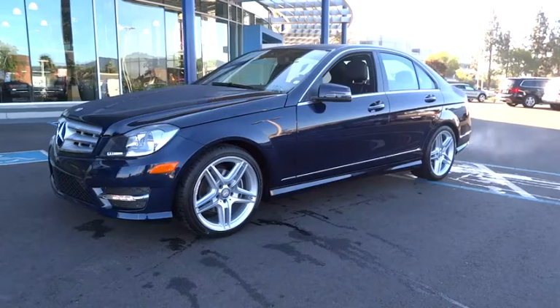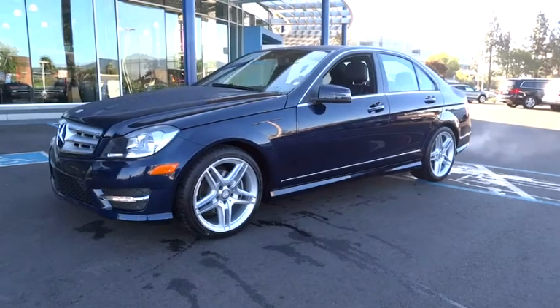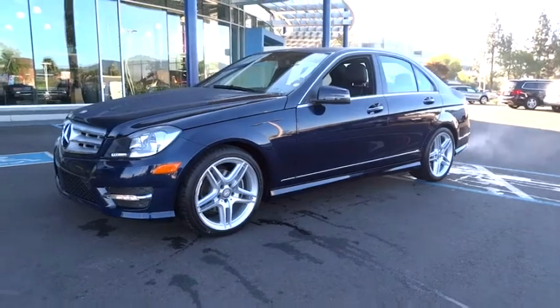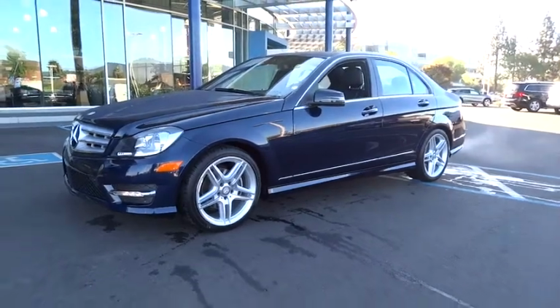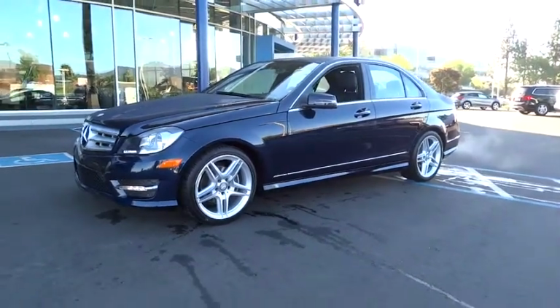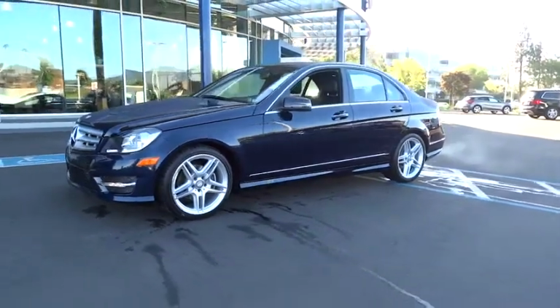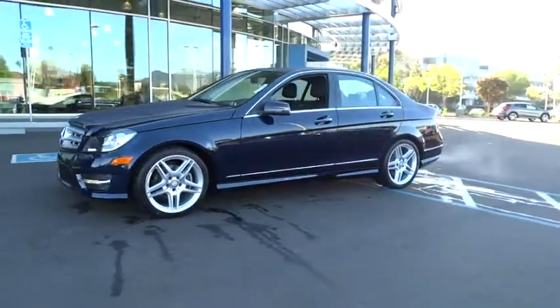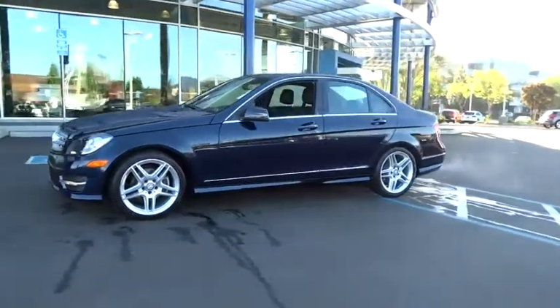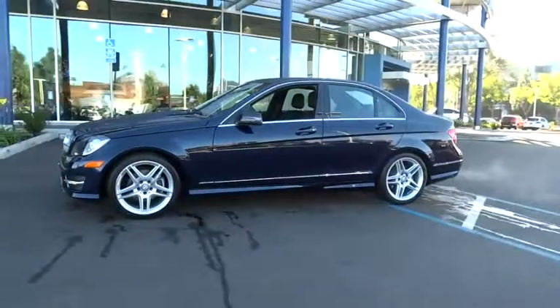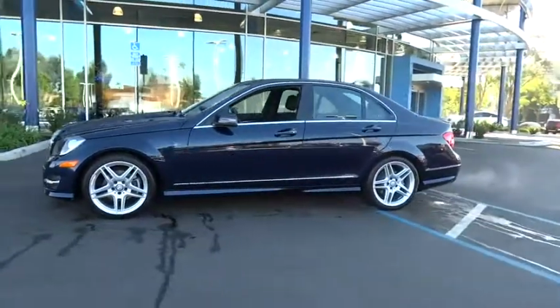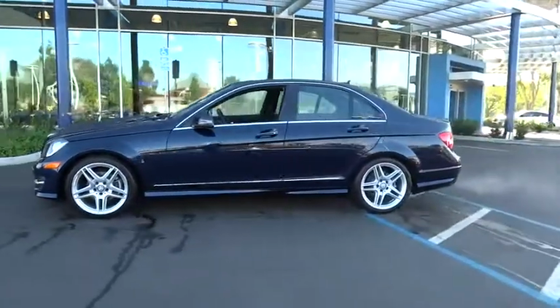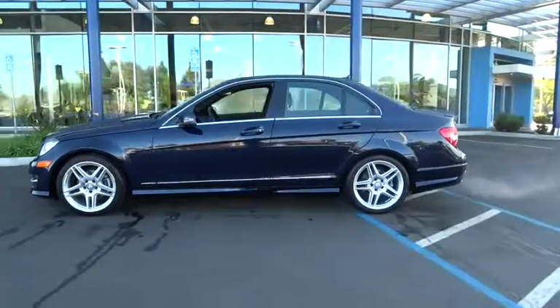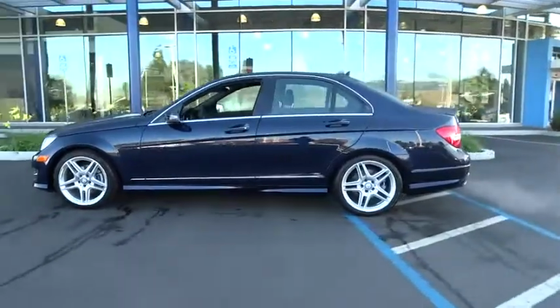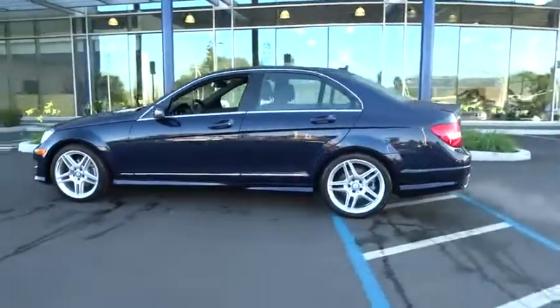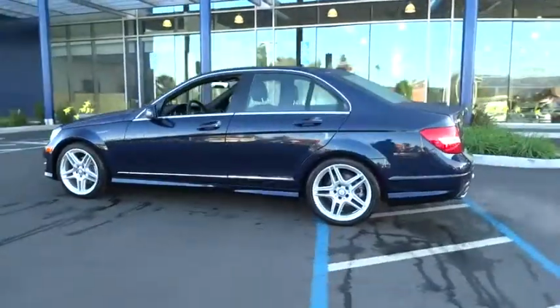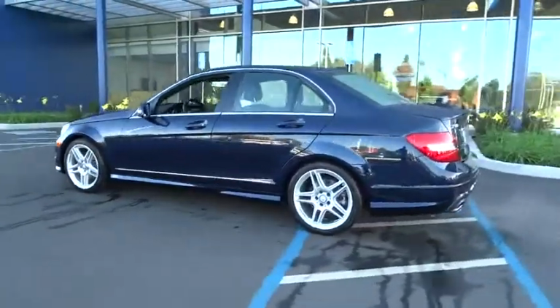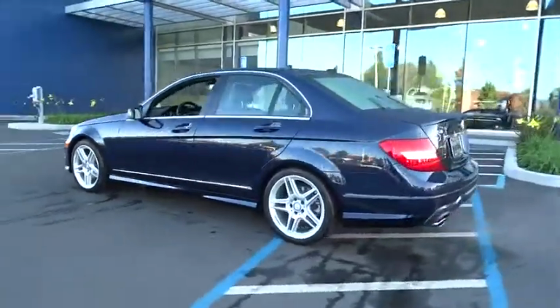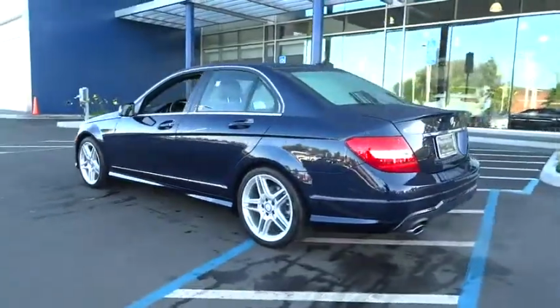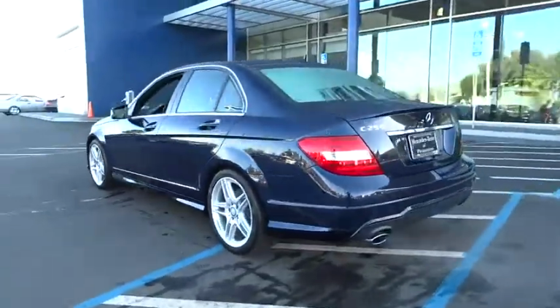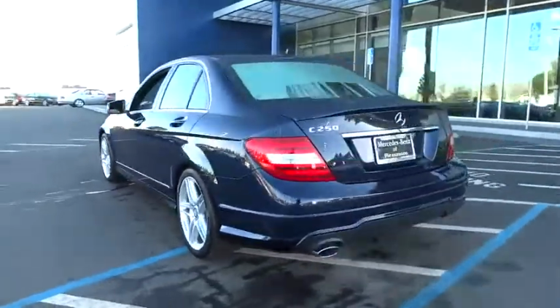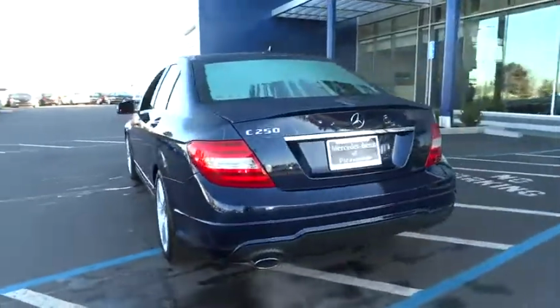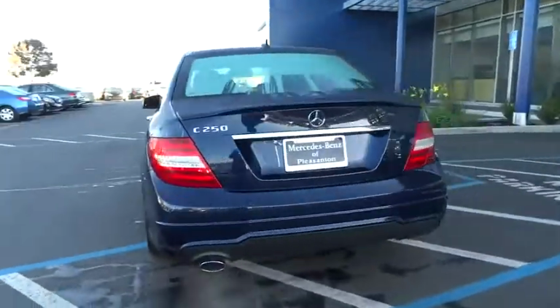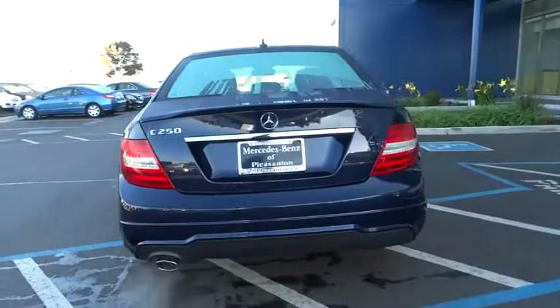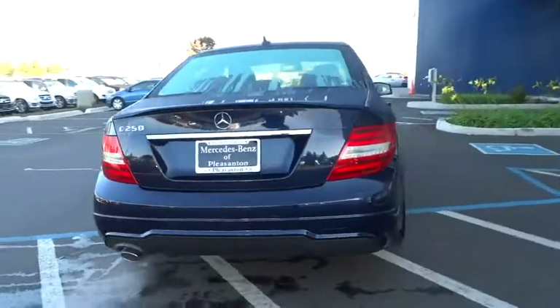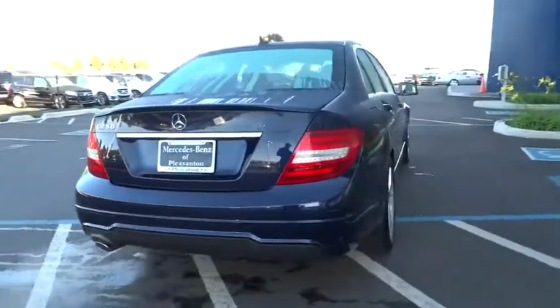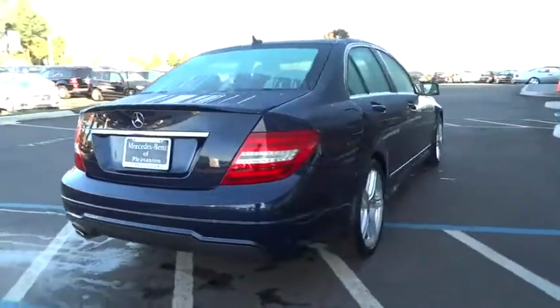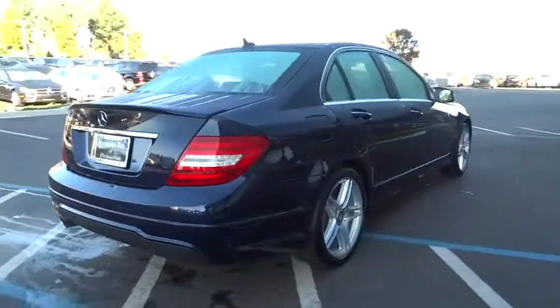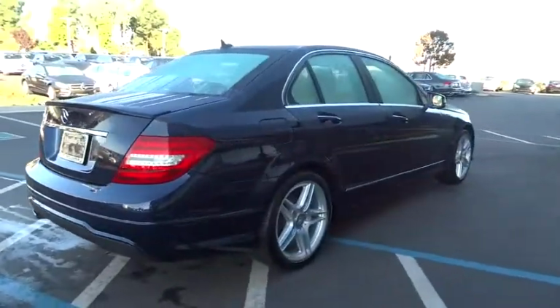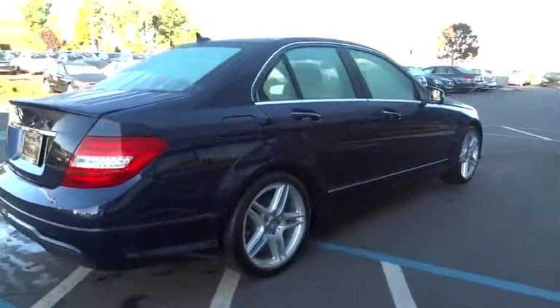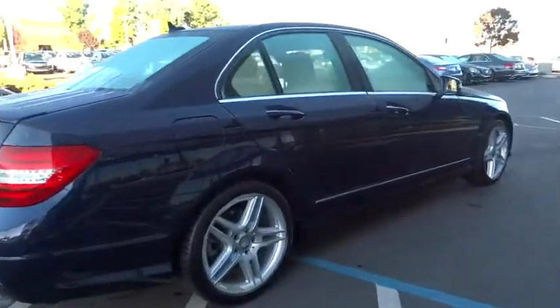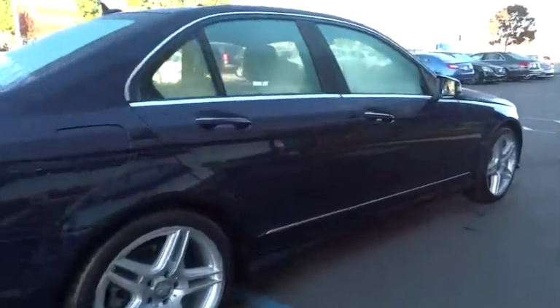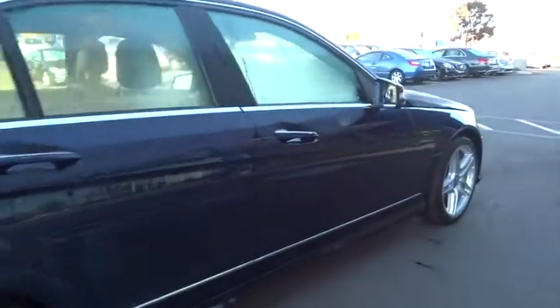The 2013 C-Class. Standing the test of time means never standing still. The C-Class is a stylish performer that embodies sophistication and intelligence. This vehicle has less than 25,000 miles.